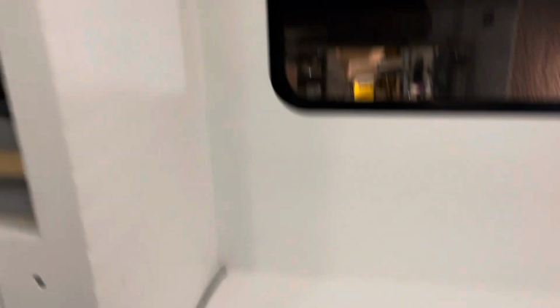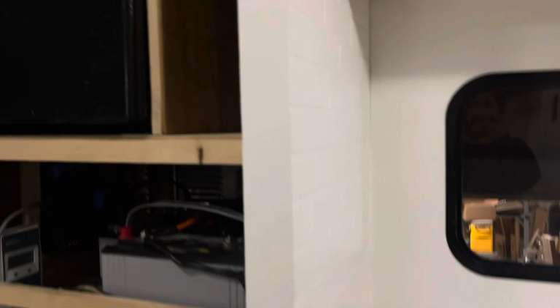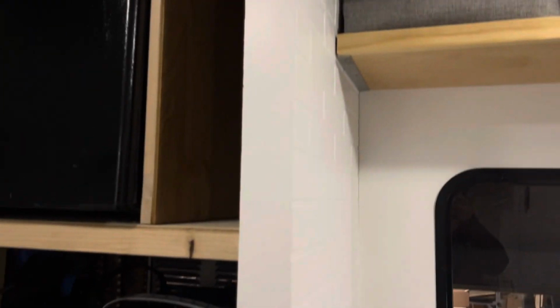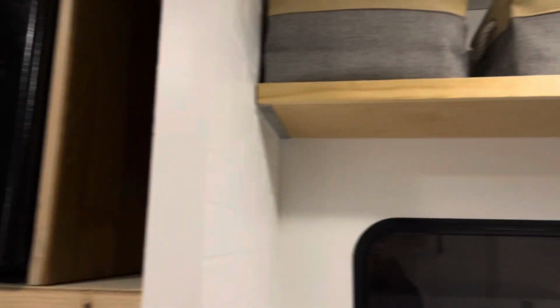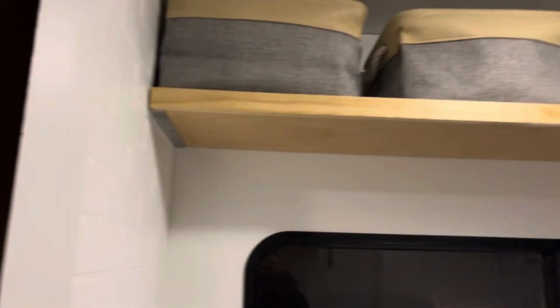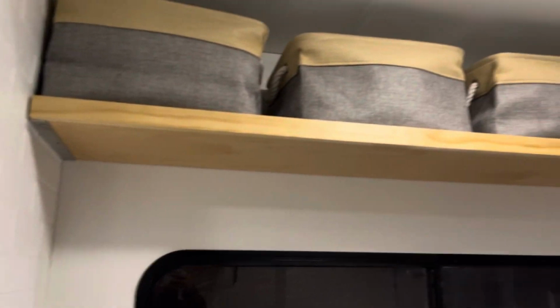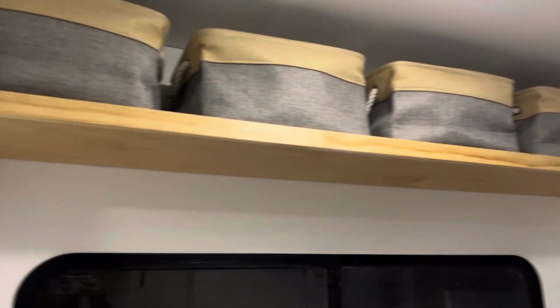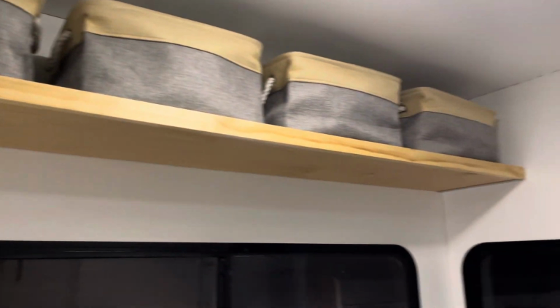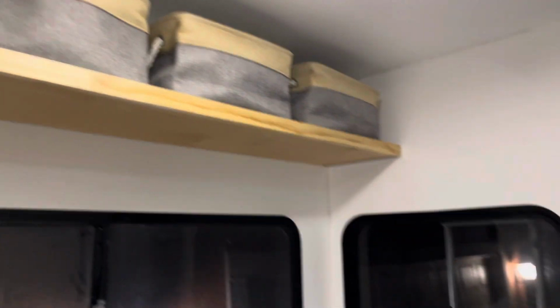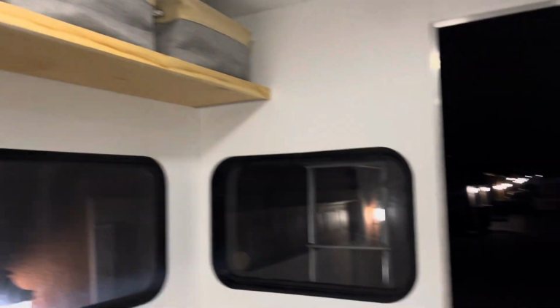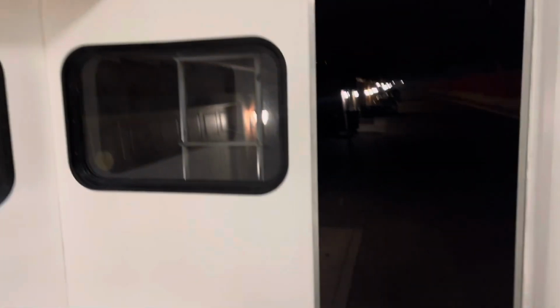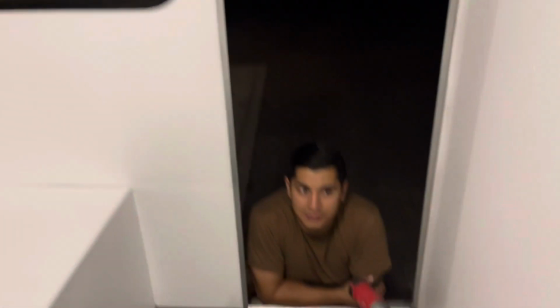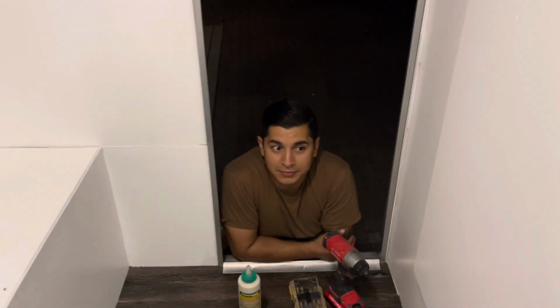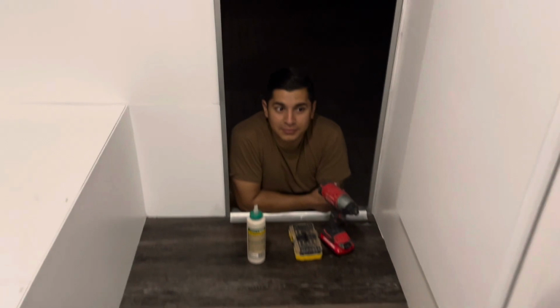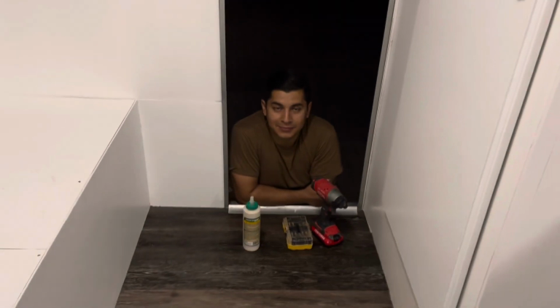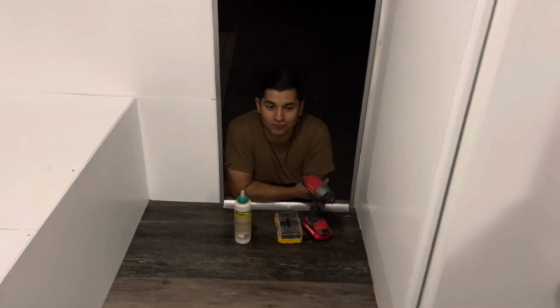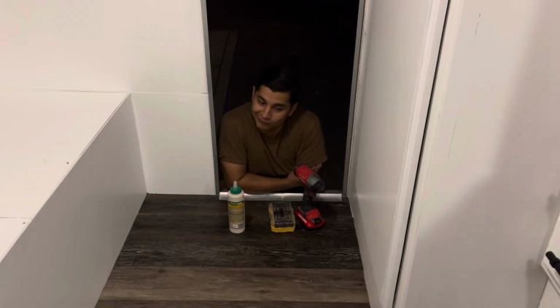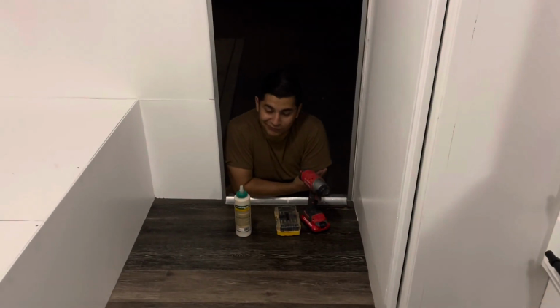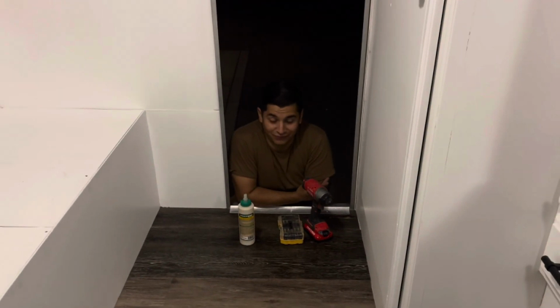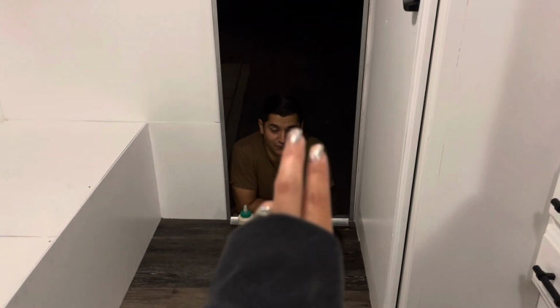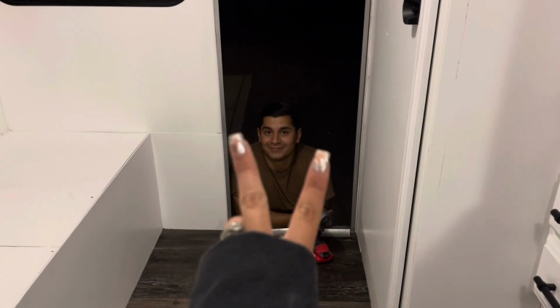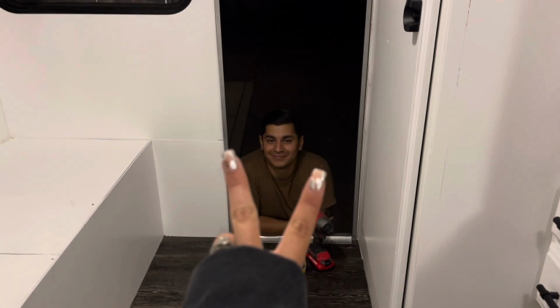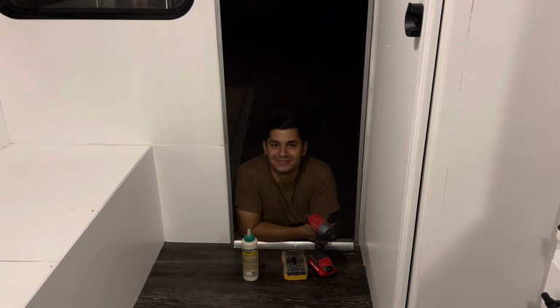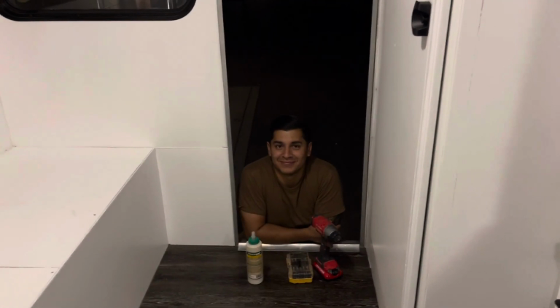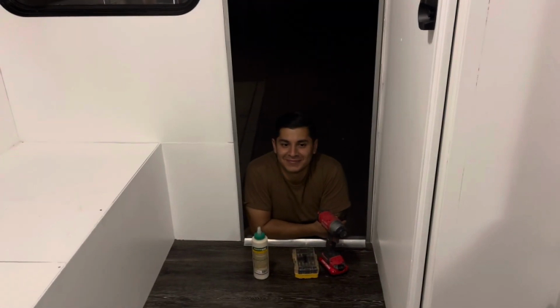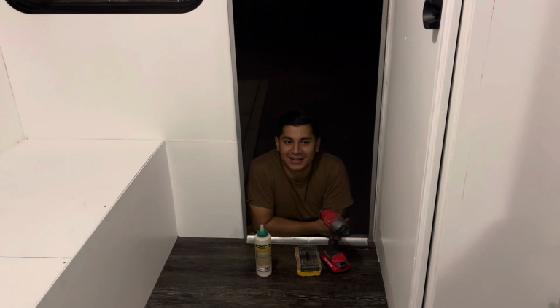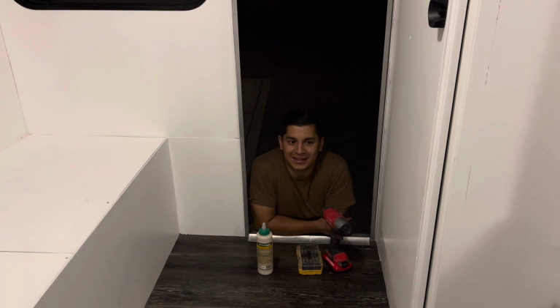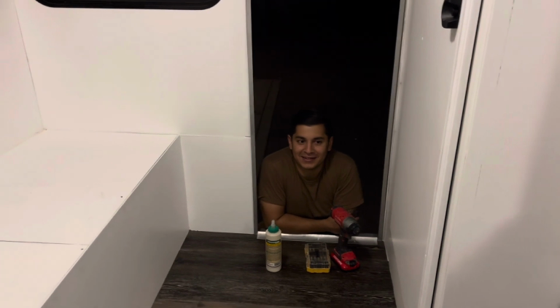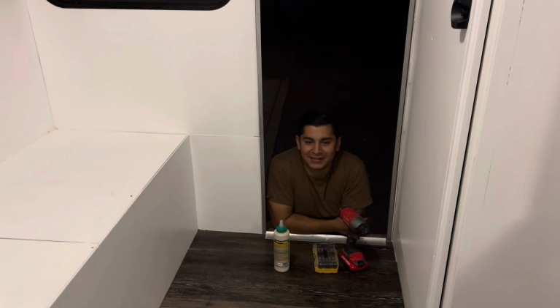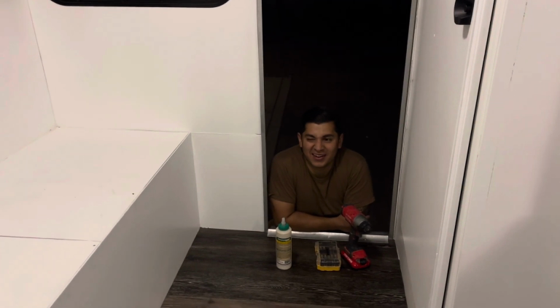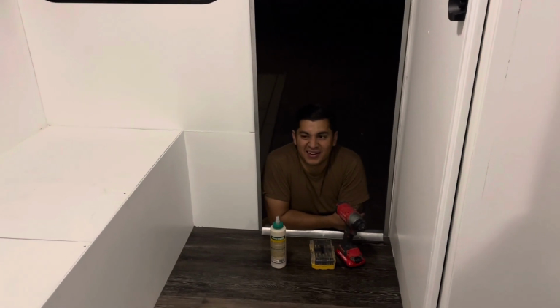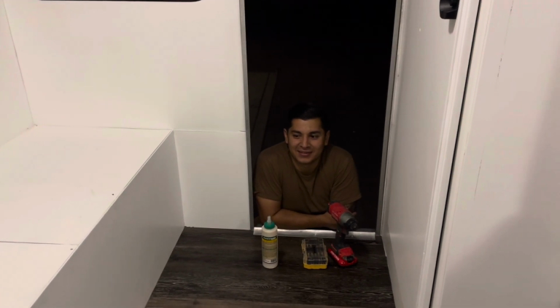That is the update for these two days. Thank you for watching, see you guys in the next one. Bye — it's very late, past midnight.